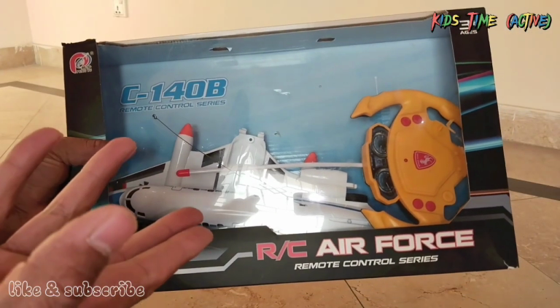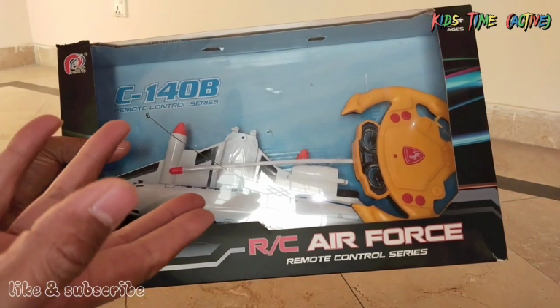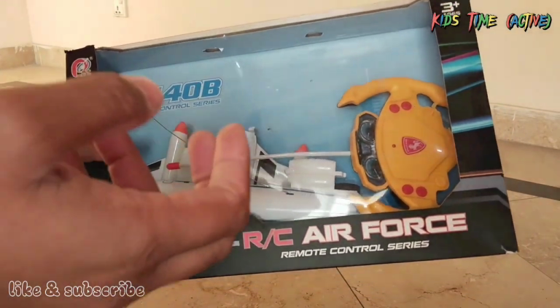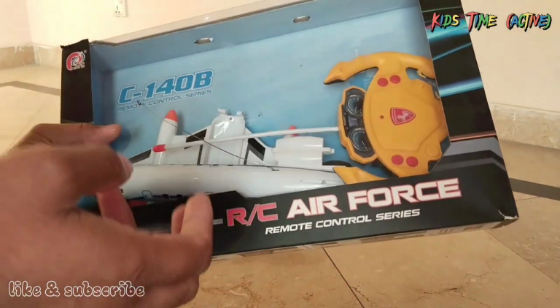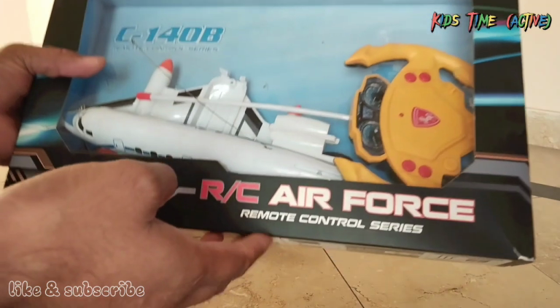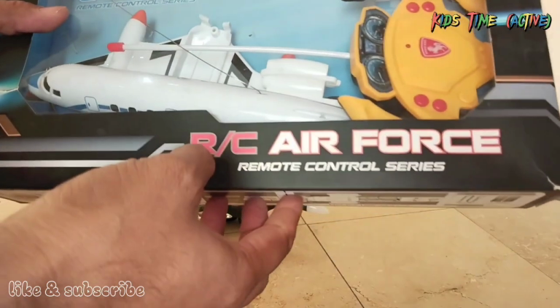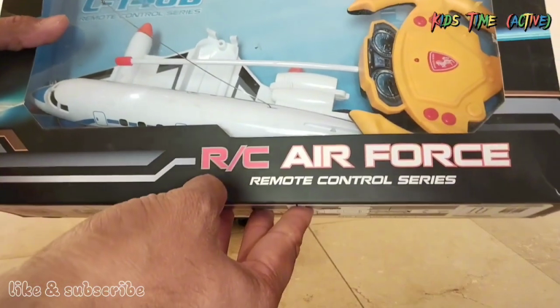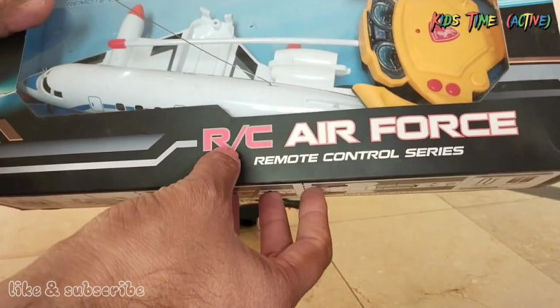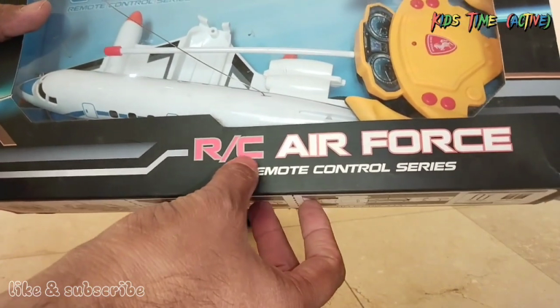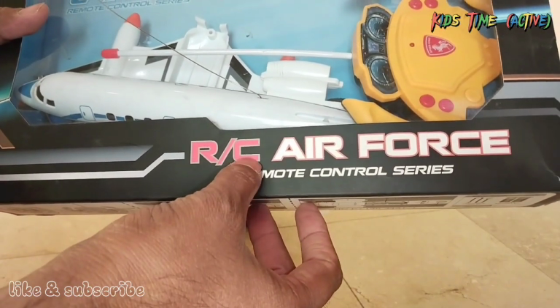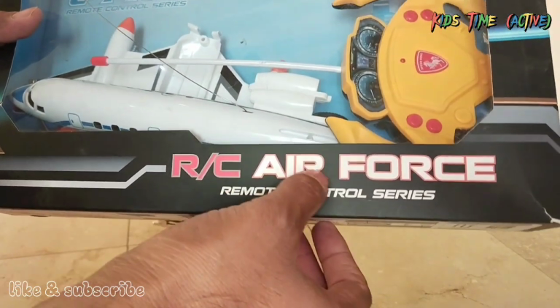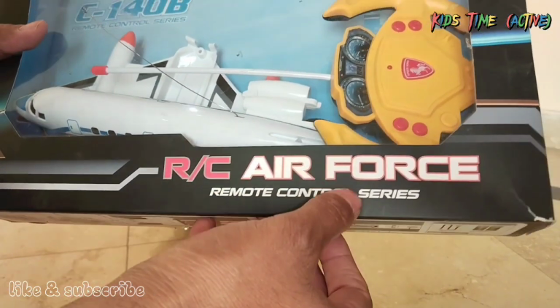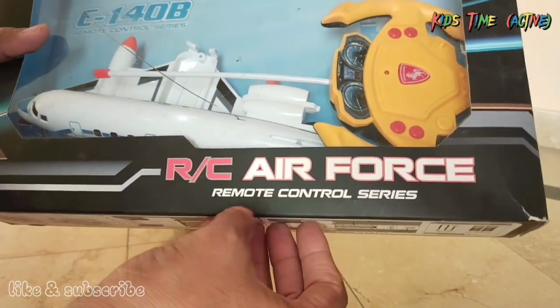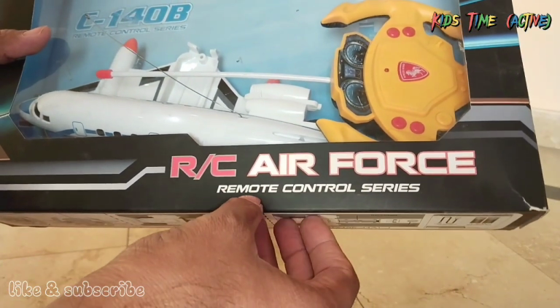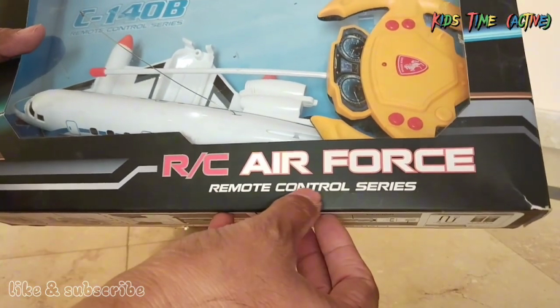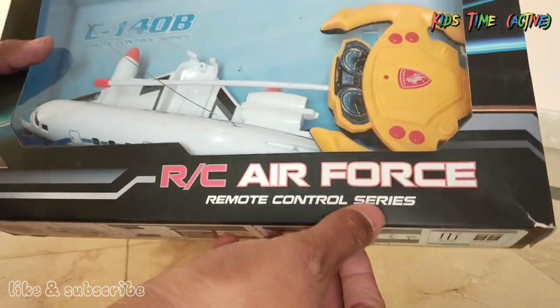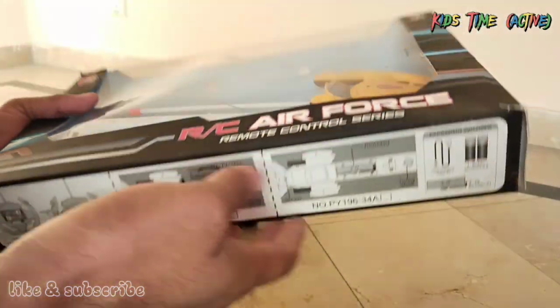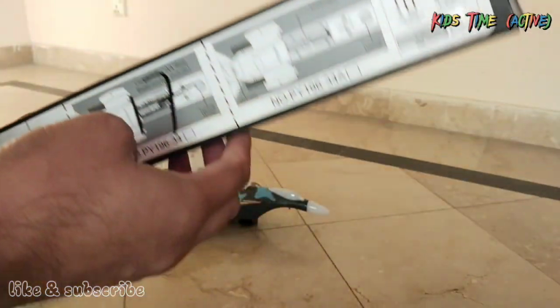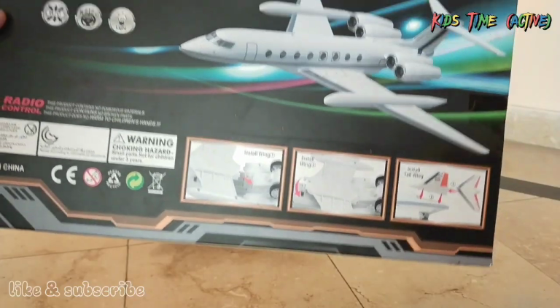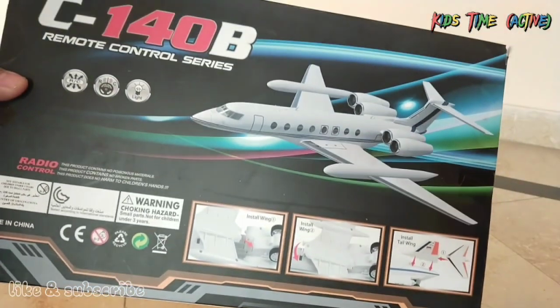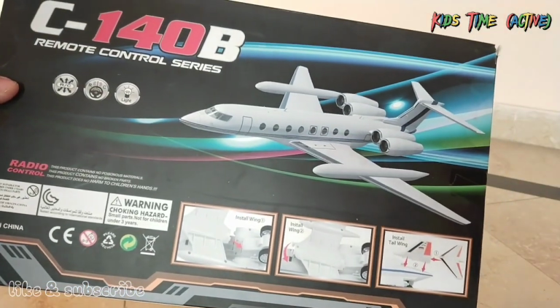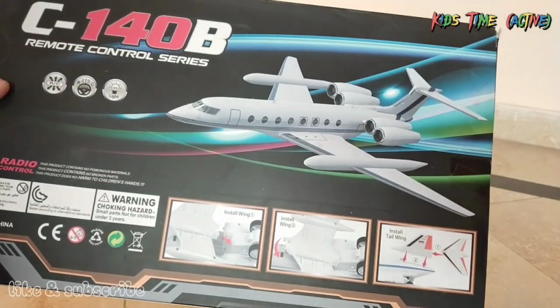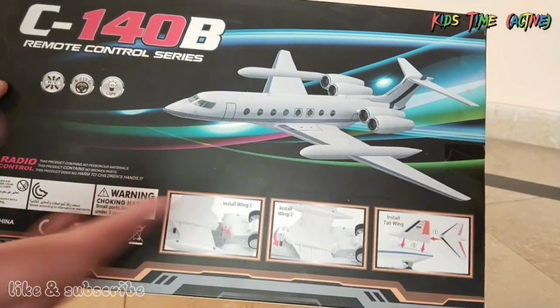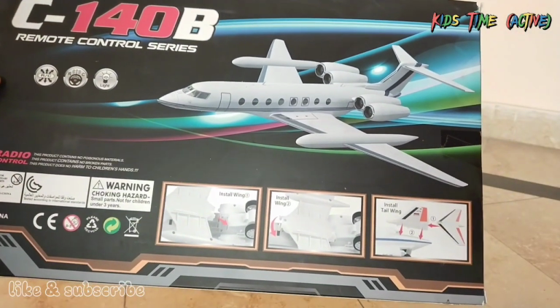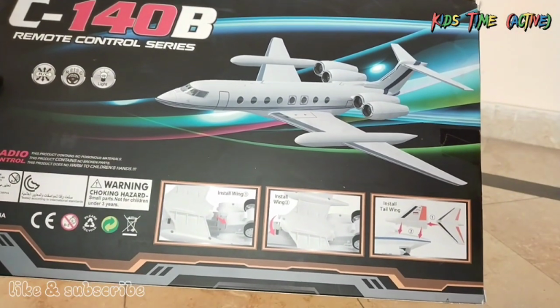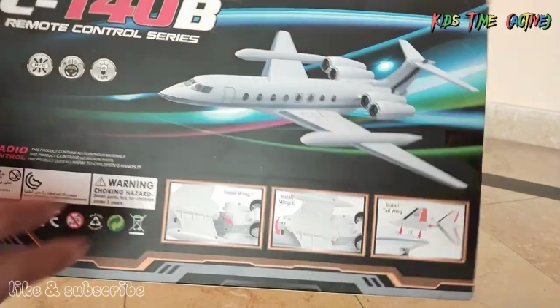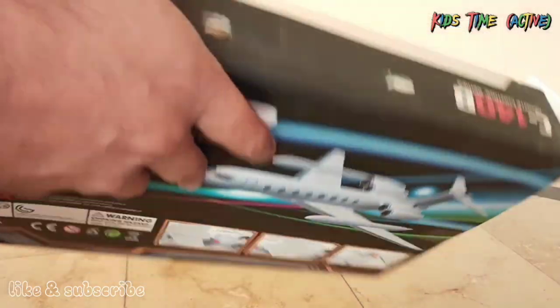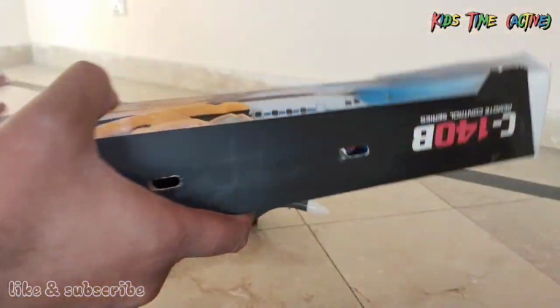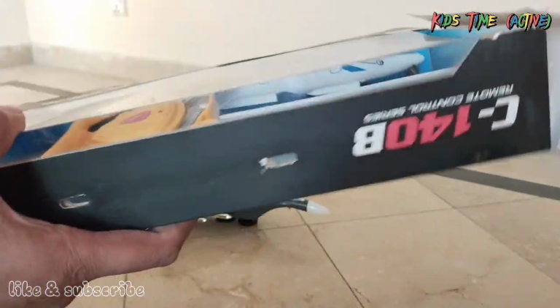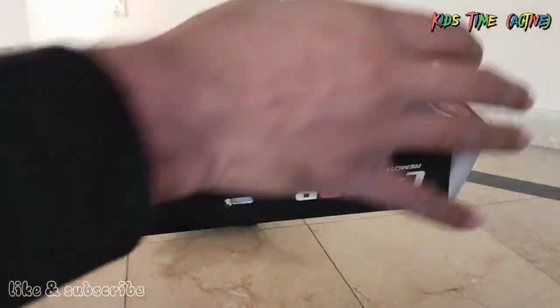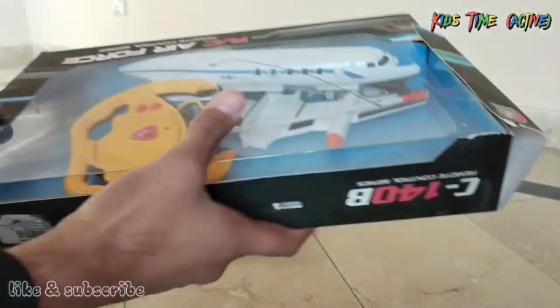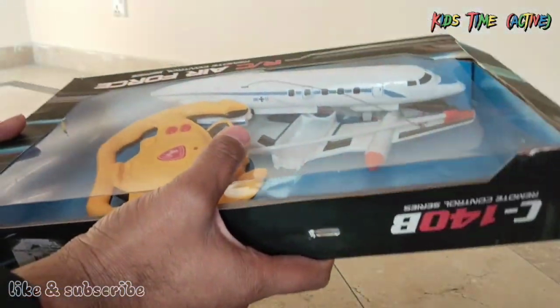We will put on-off. Here we will take our other plane and do the unboxing. Before we do the introduction — RC Air Force Remote Control Series. Here we have a complete map. This is completely assembling.